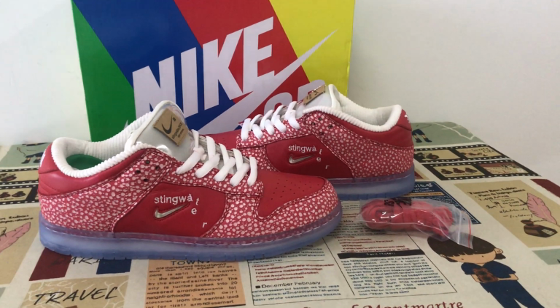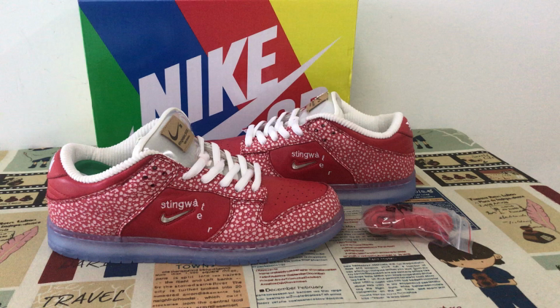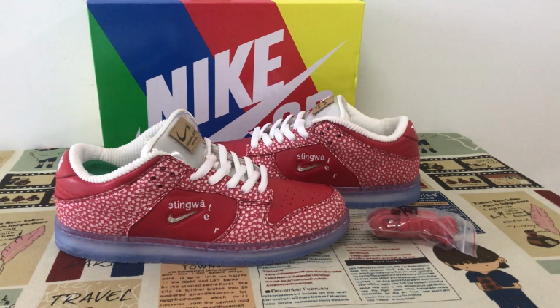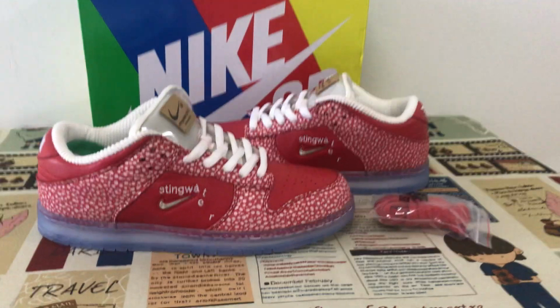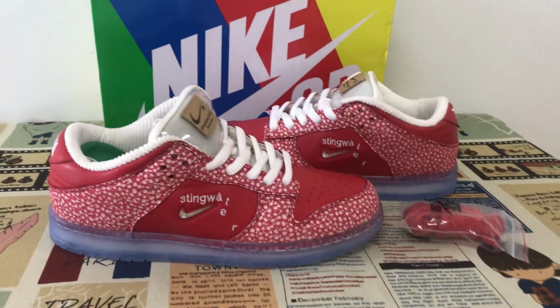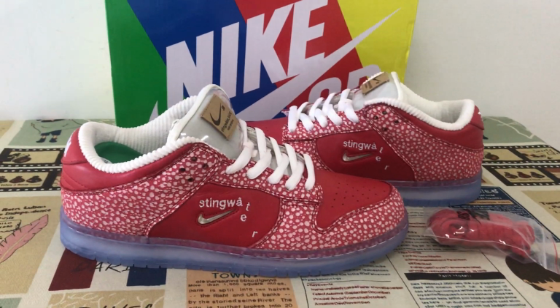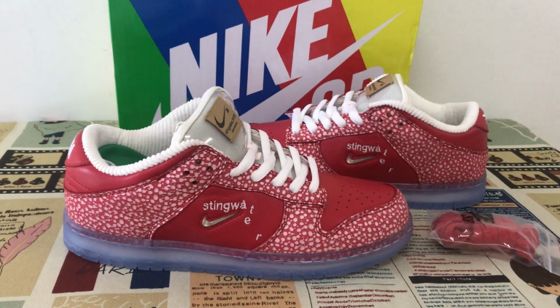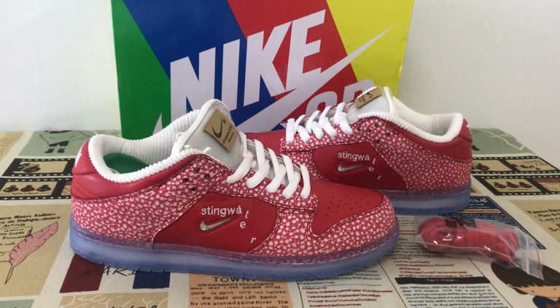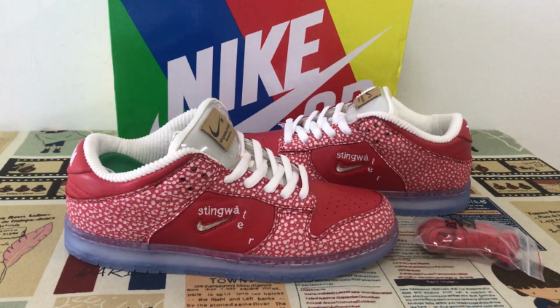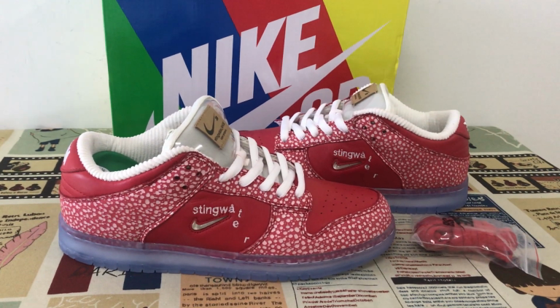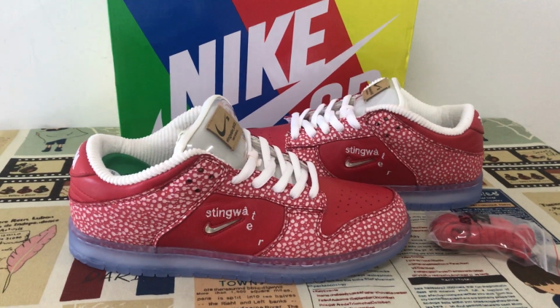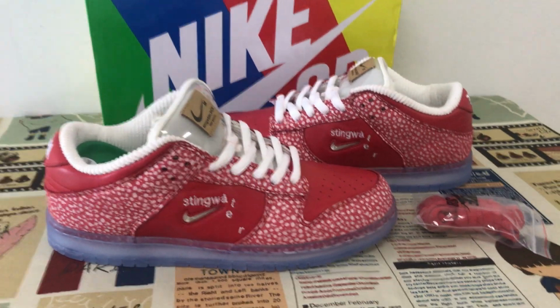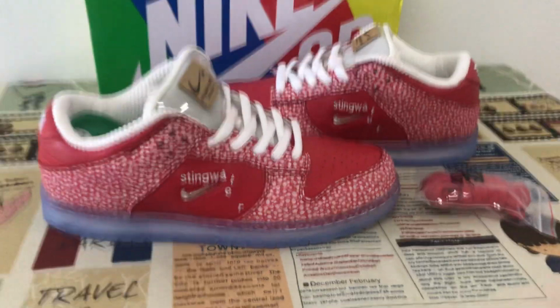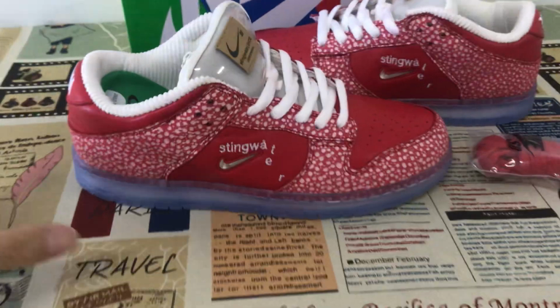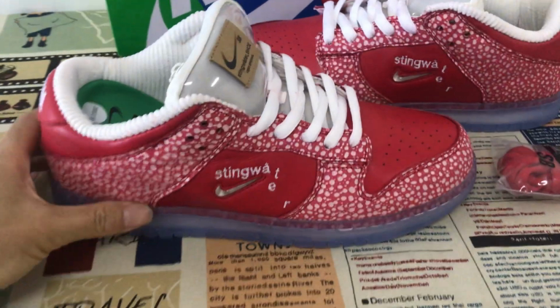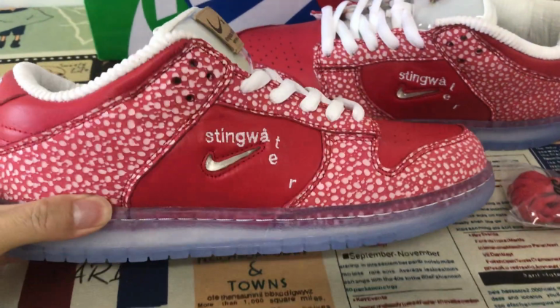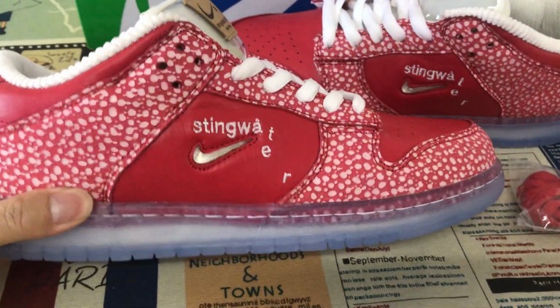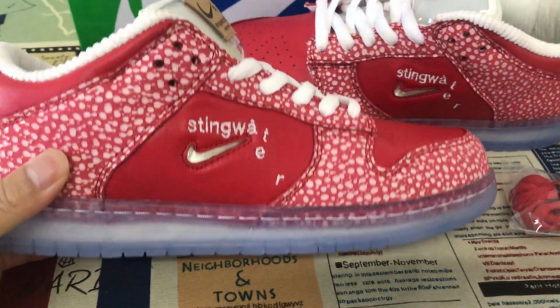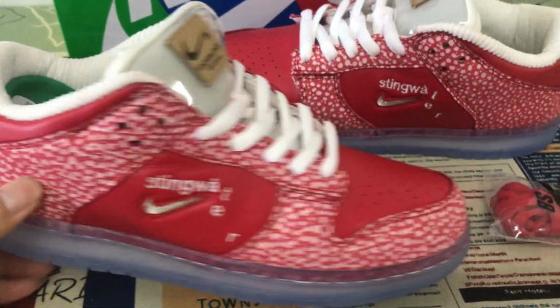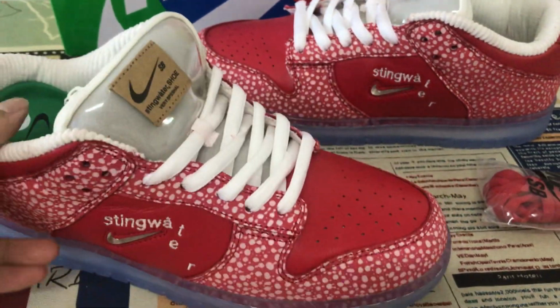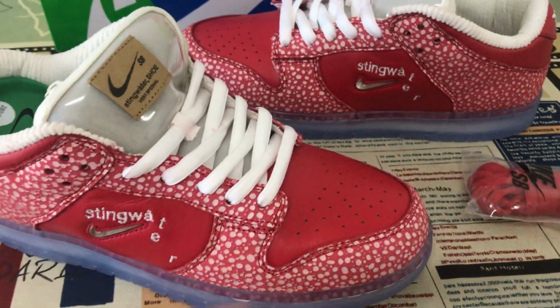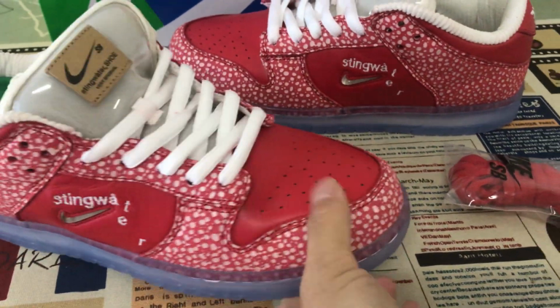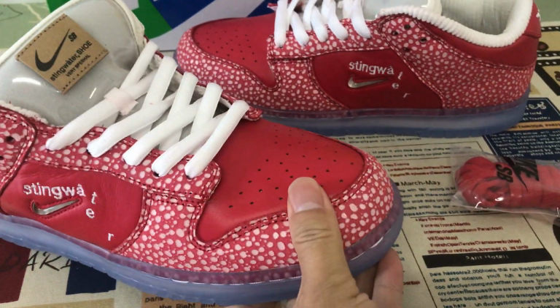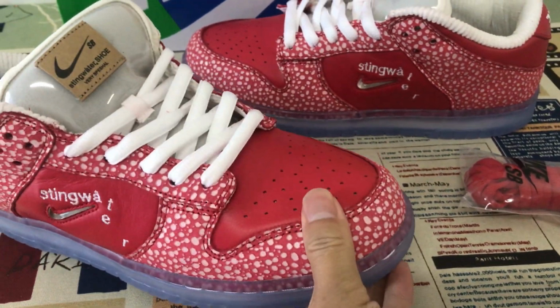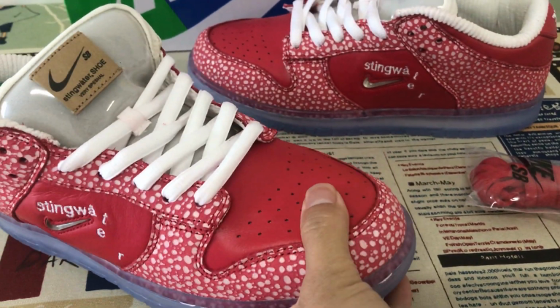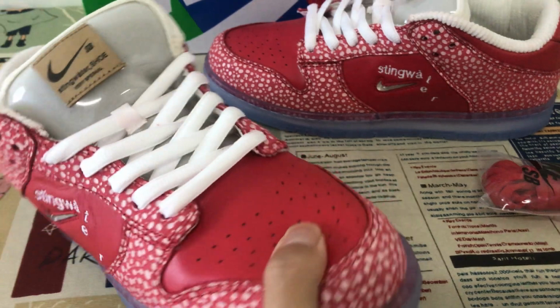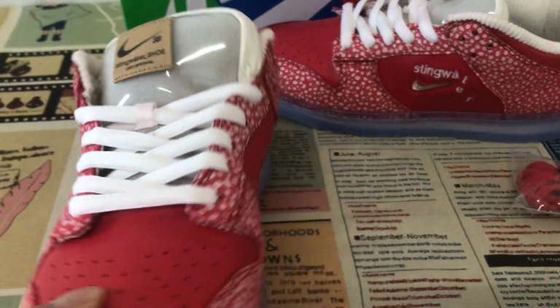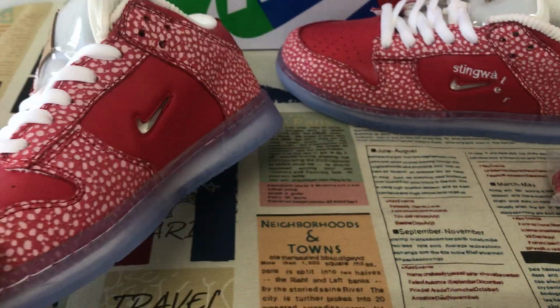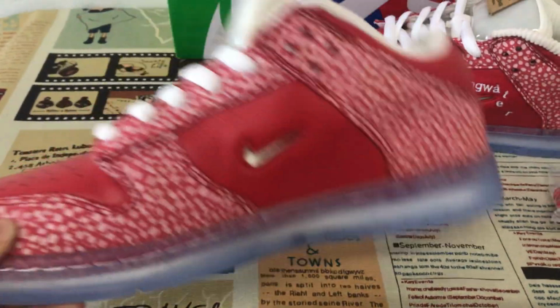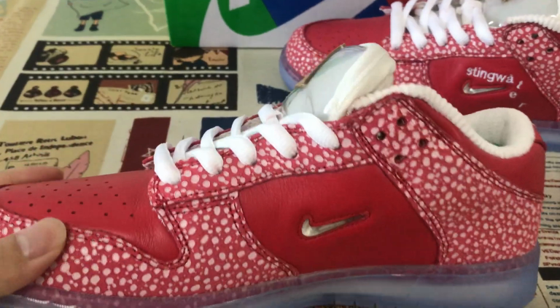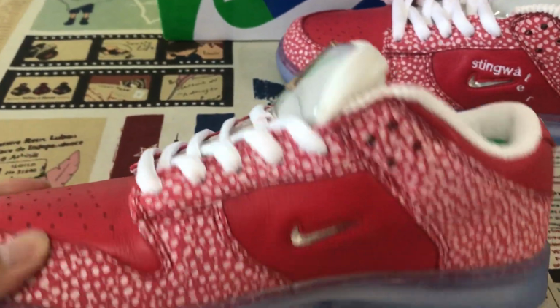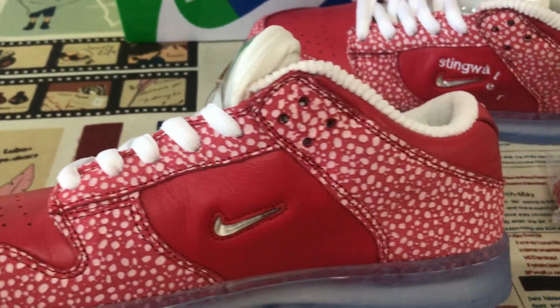We can see the shoes feature red and white color. That's made of white leather — white first leather.